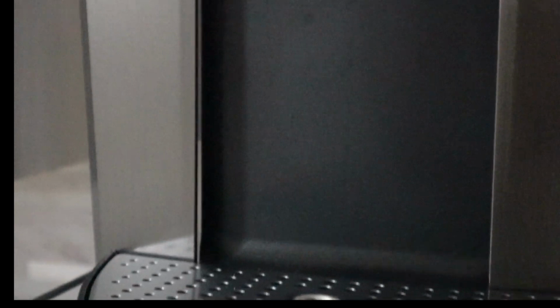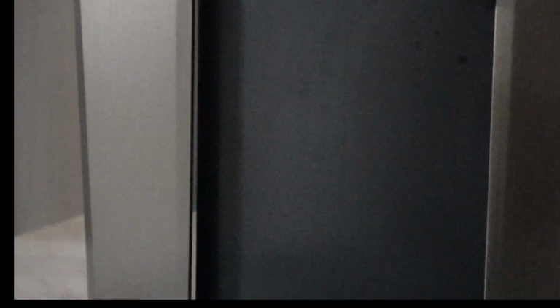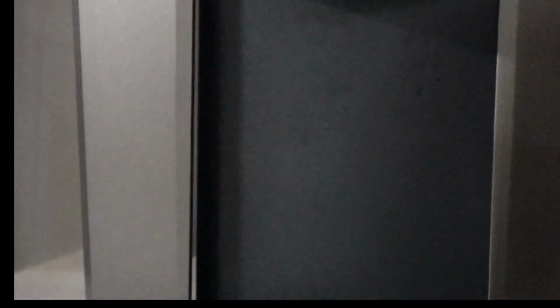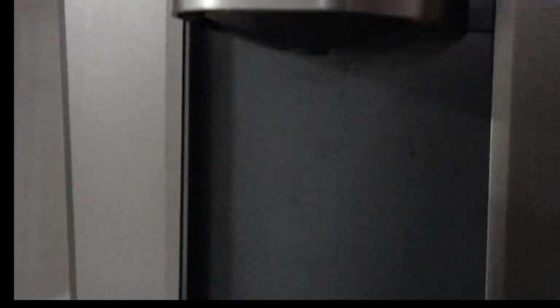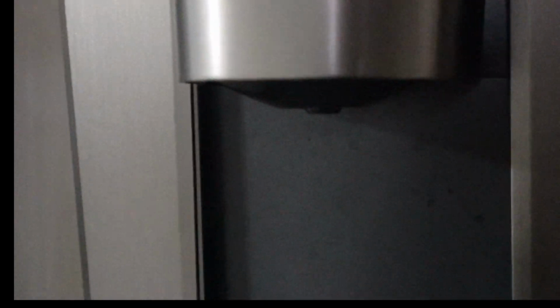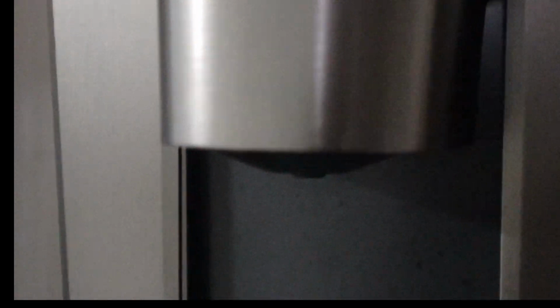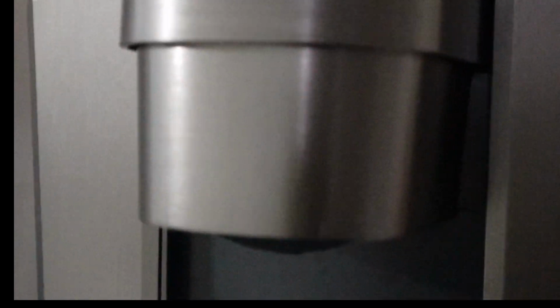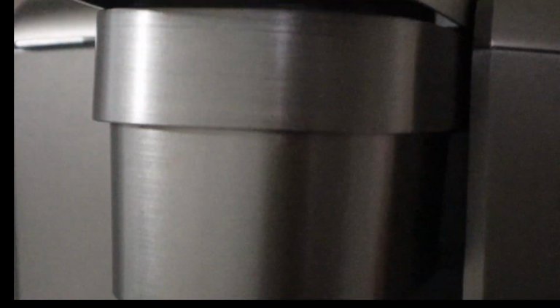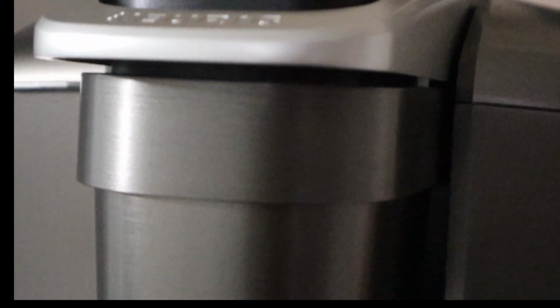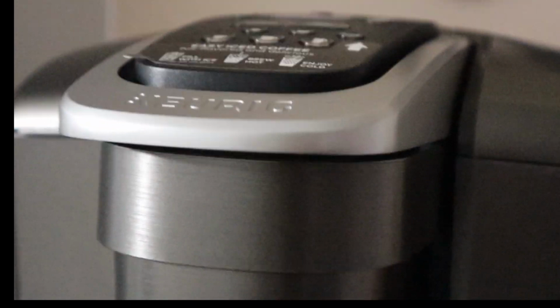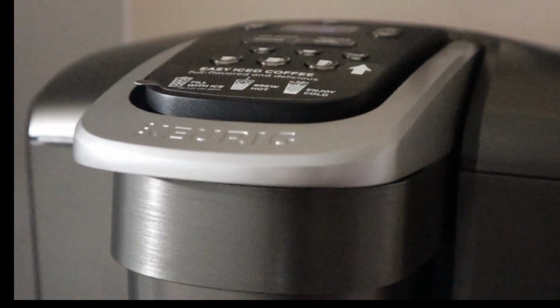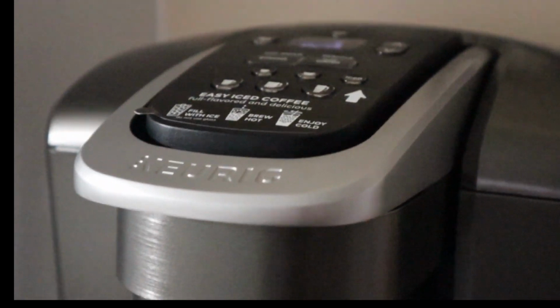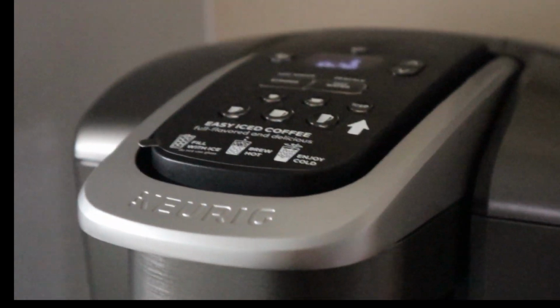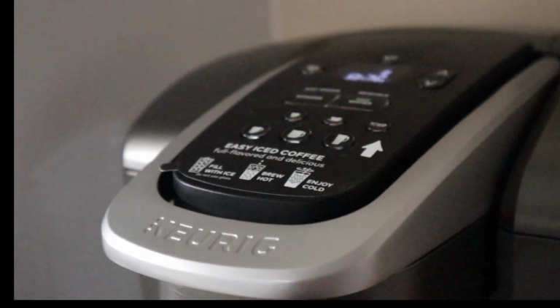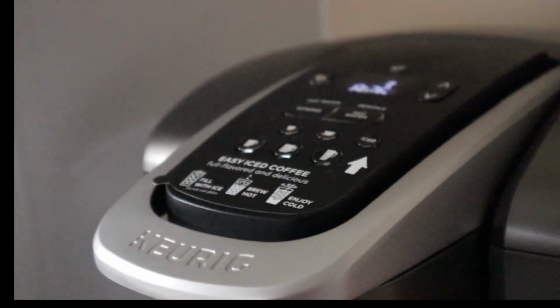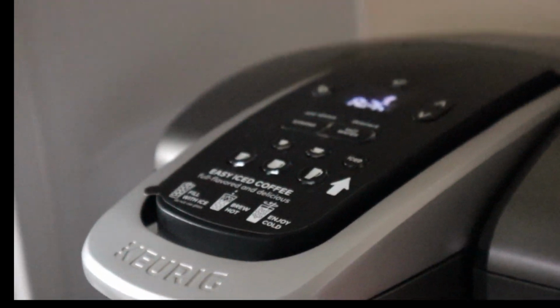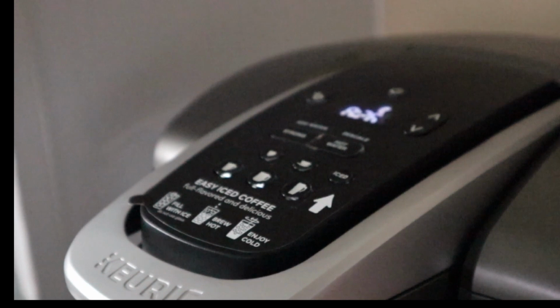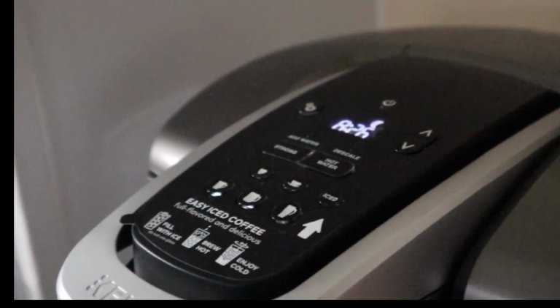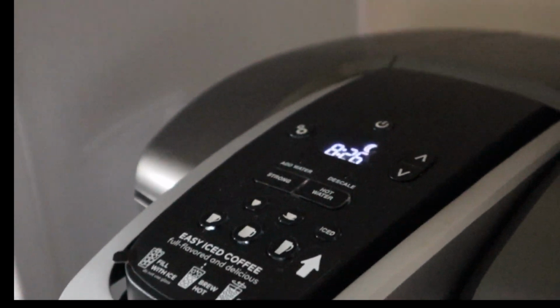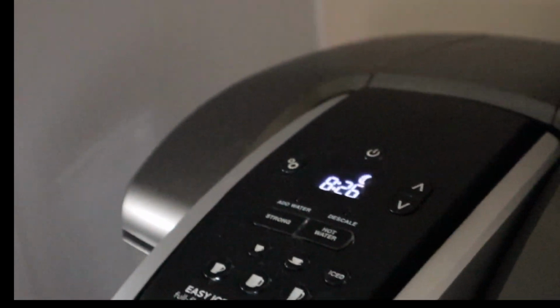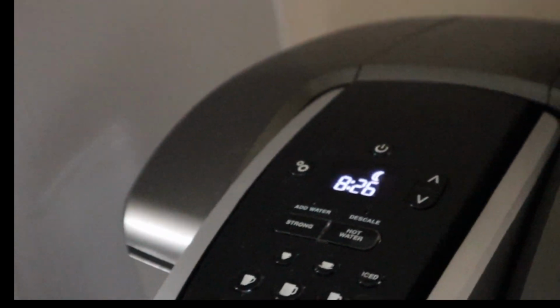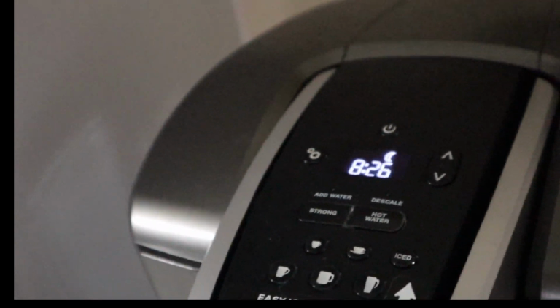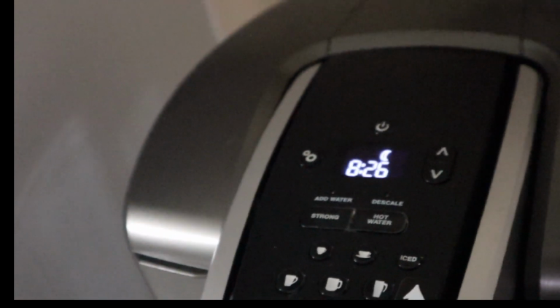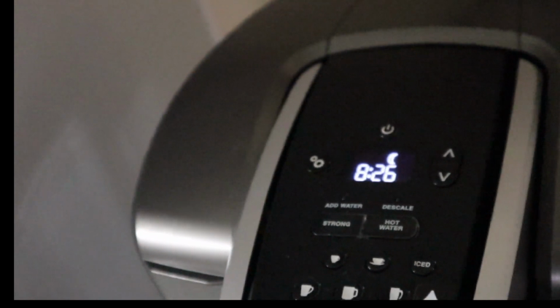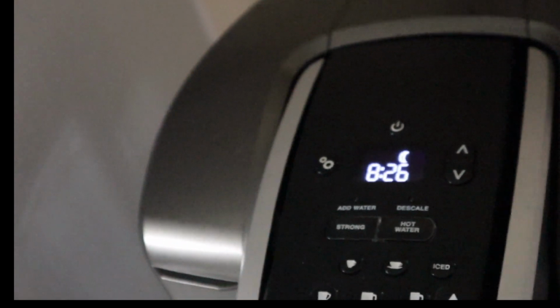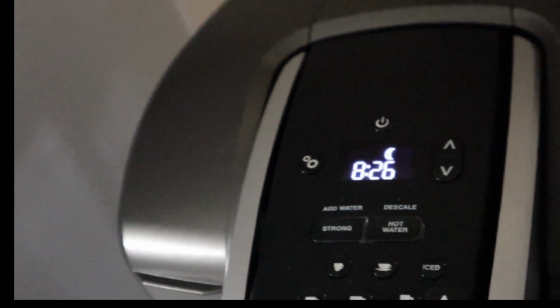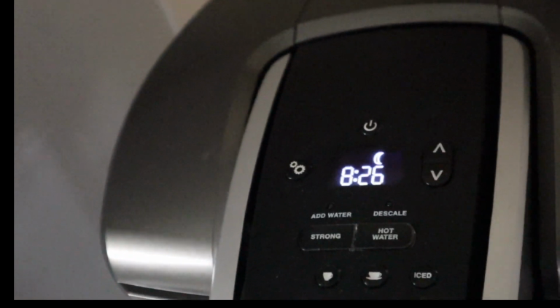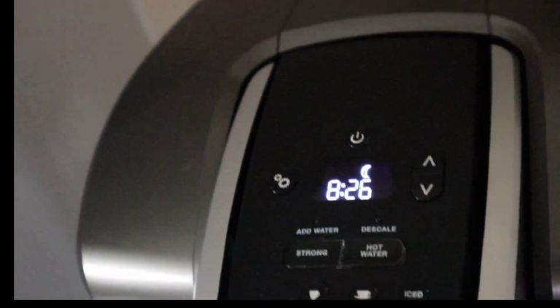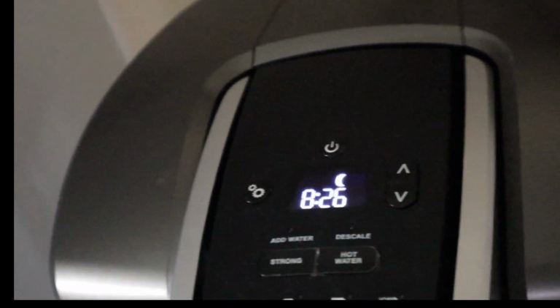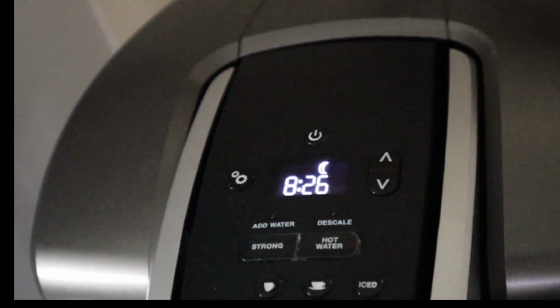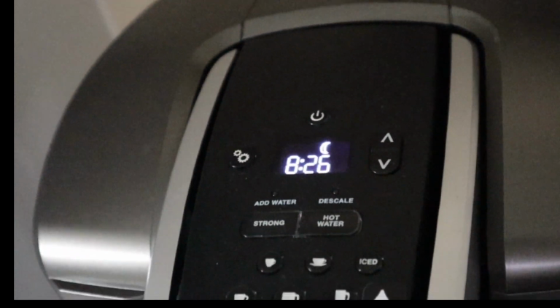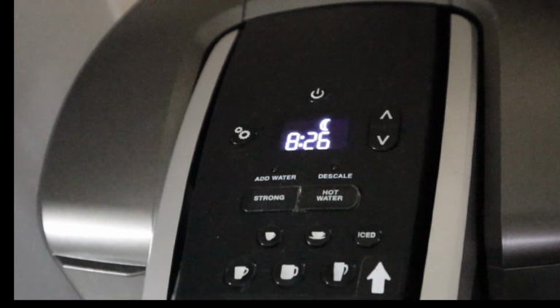Hey guys, welcome to my product review of the Keurig K-Elite K-Cup Coffee Maker. This is the newest model that's out.